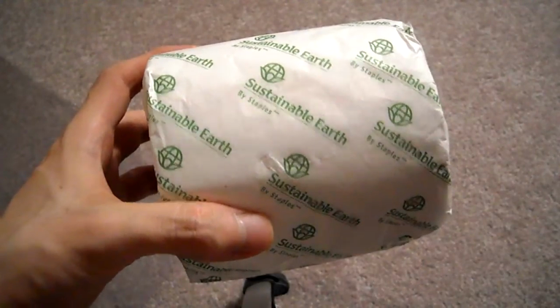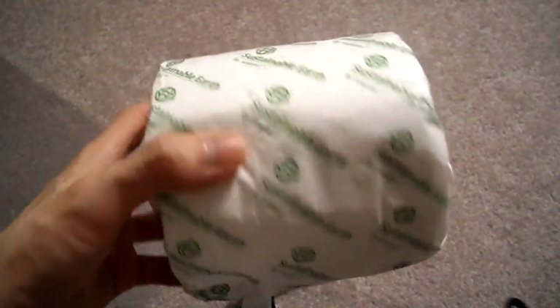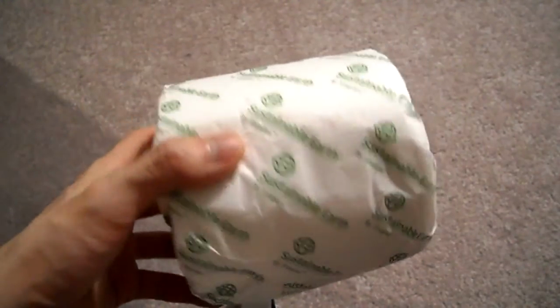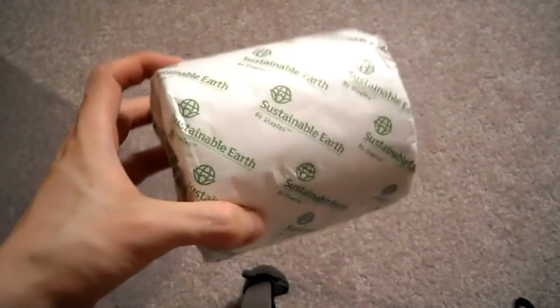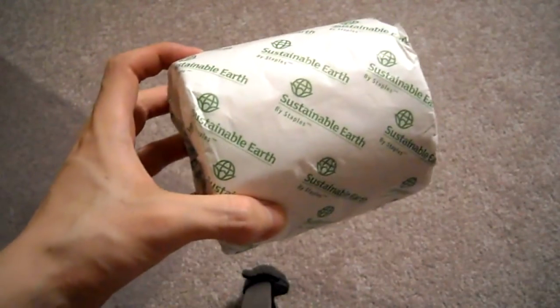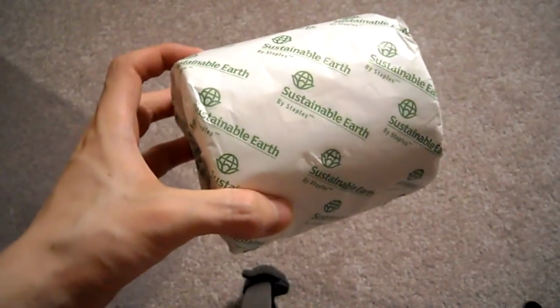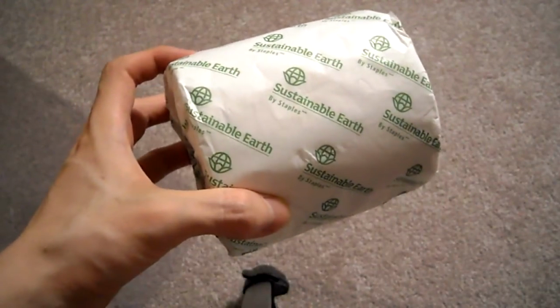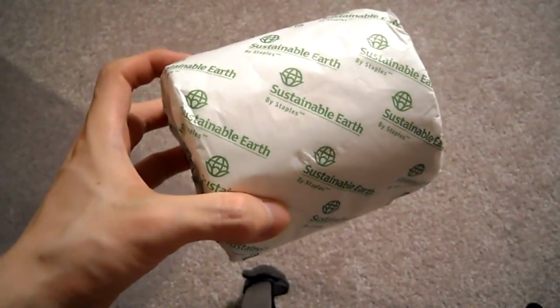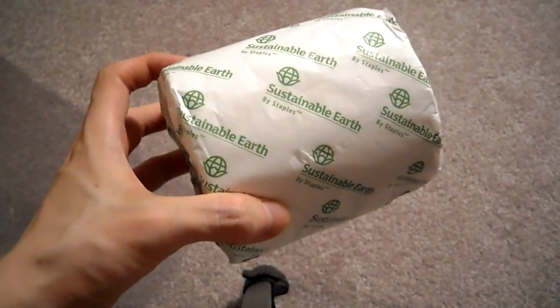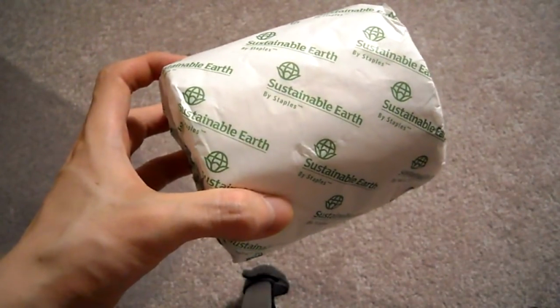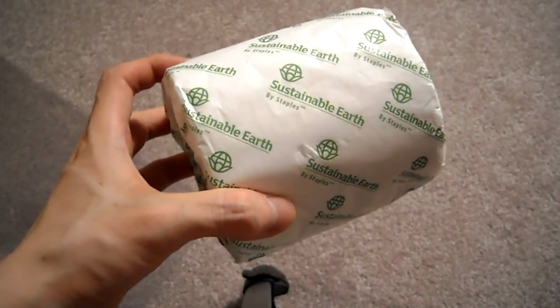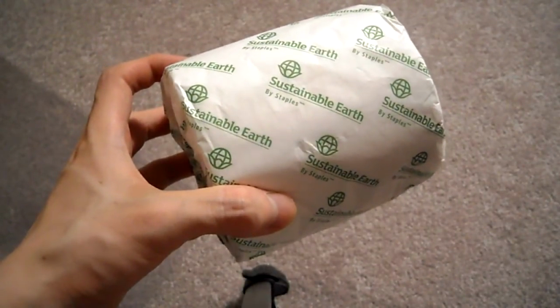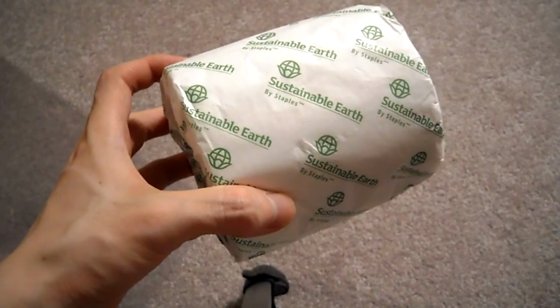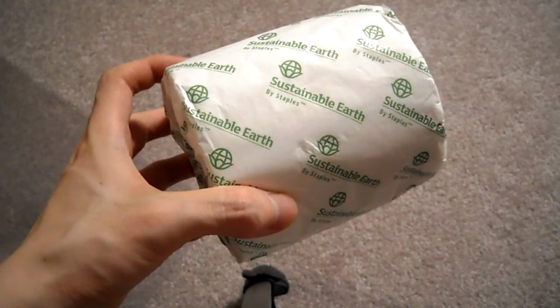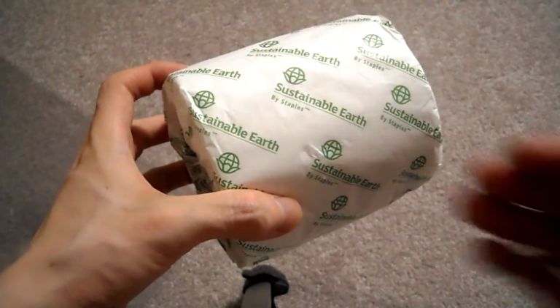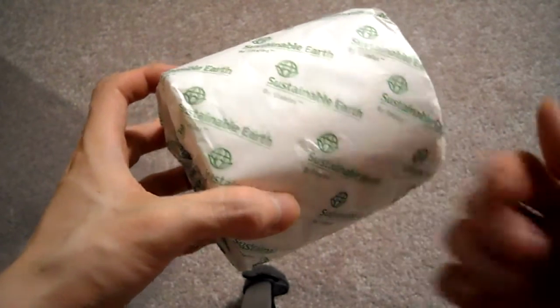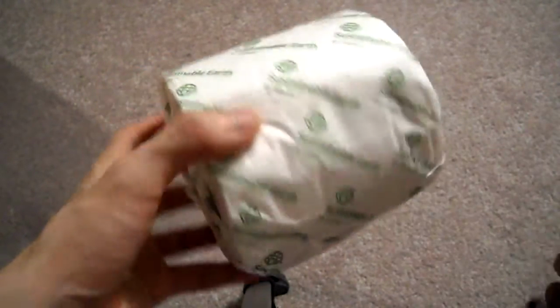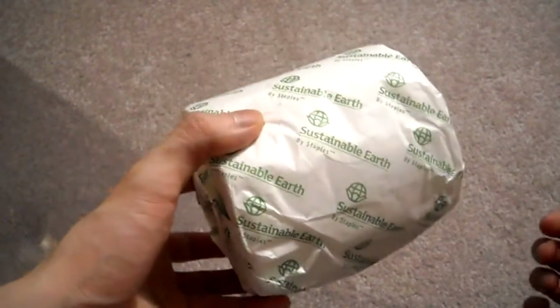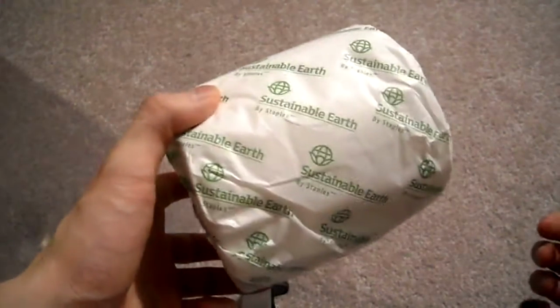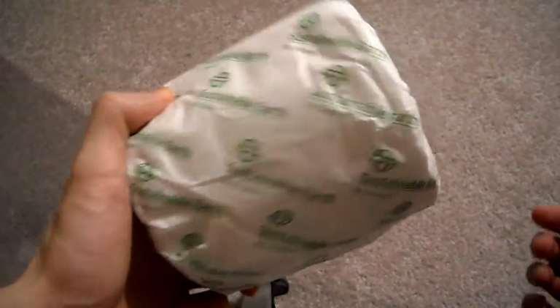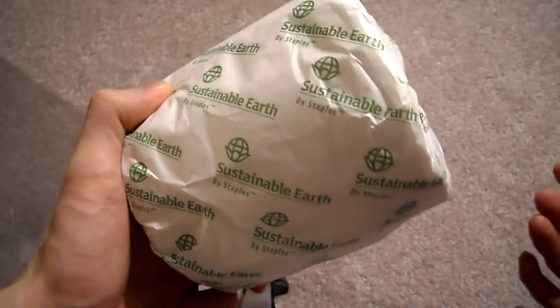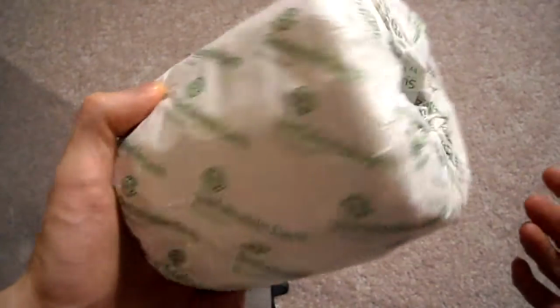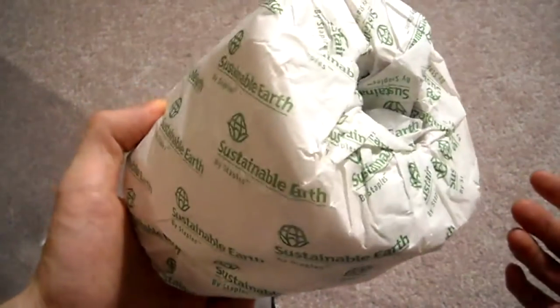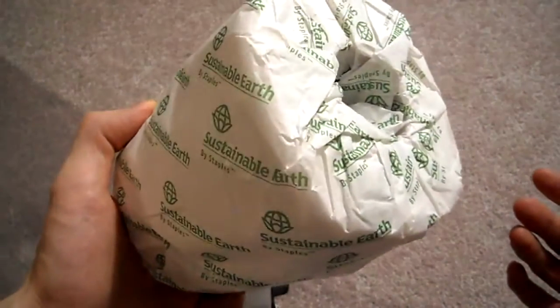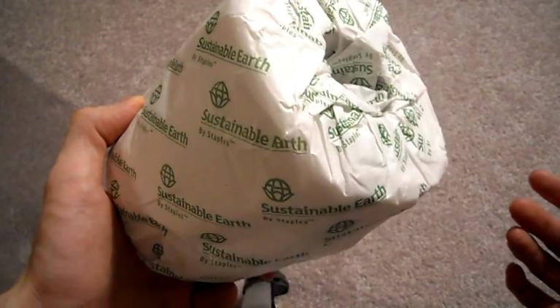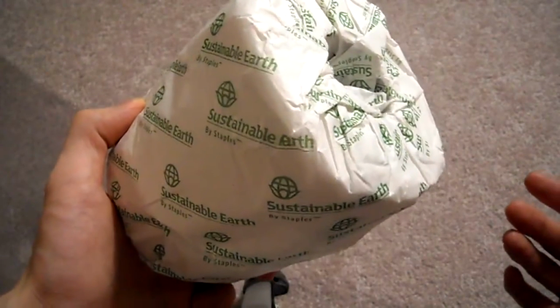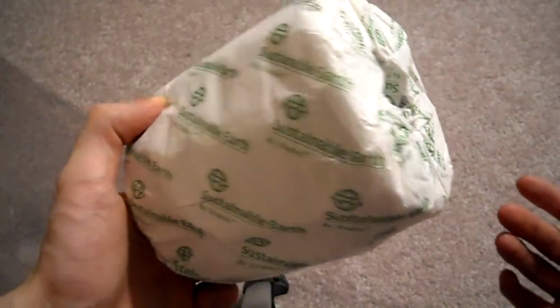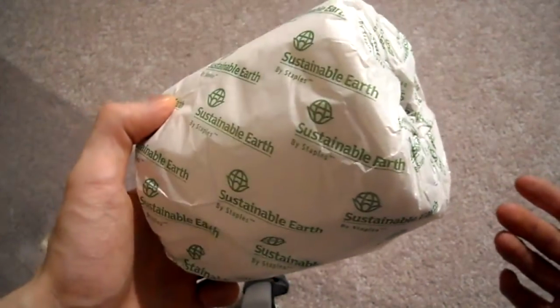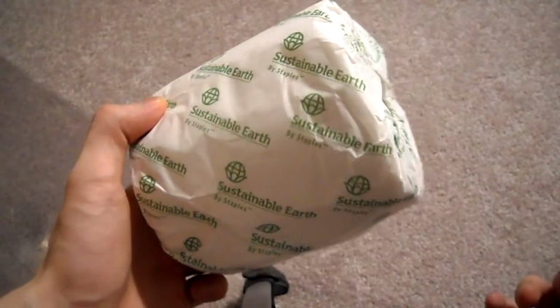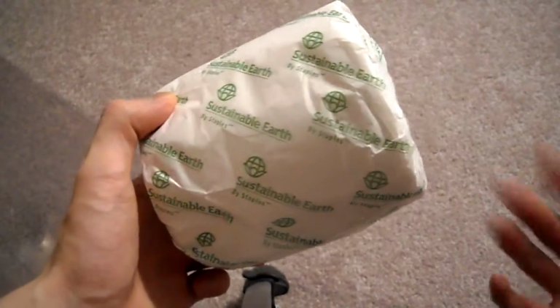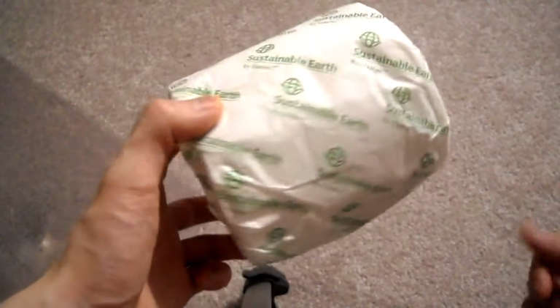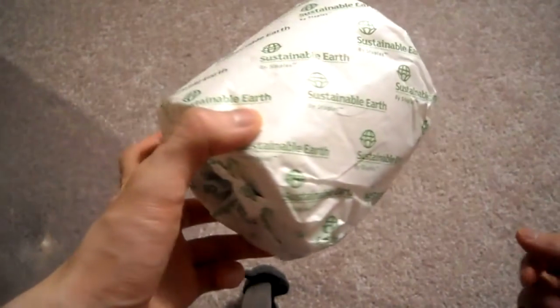Today I'm going to be doing a review on Sustainable Earth by Staples — it's toilet paper that is made from renewable or recycled paper.